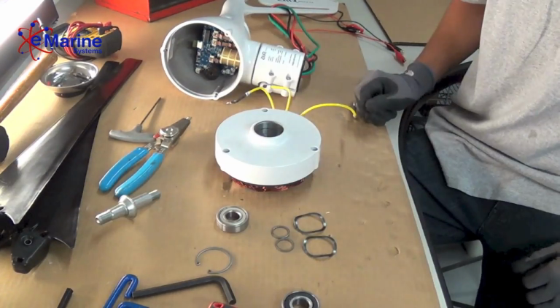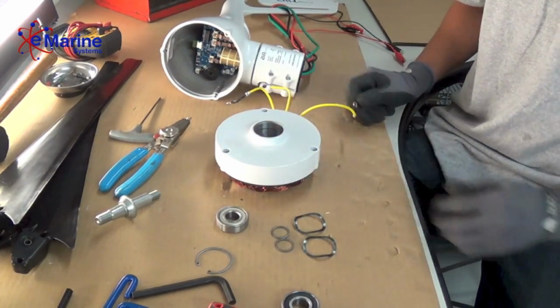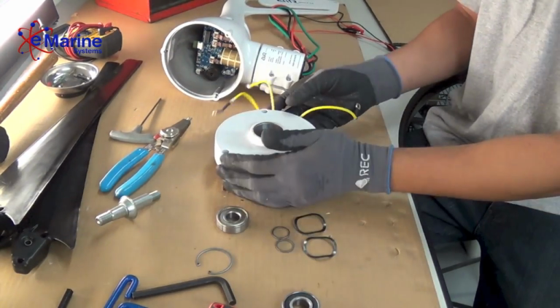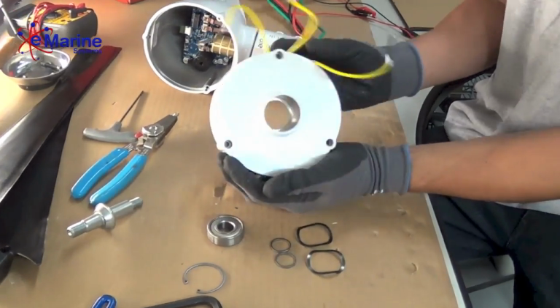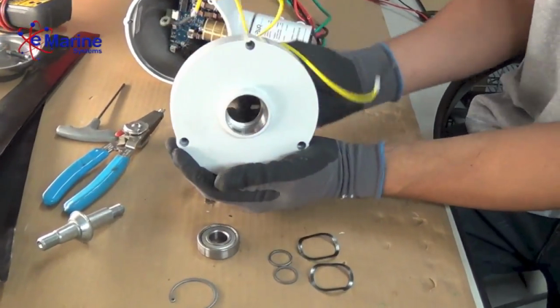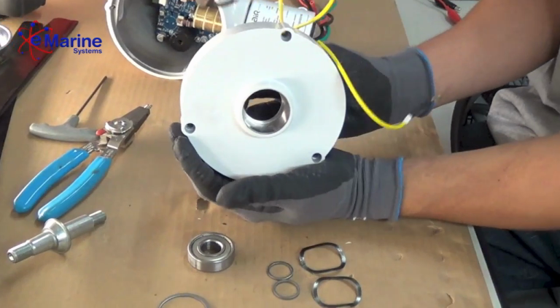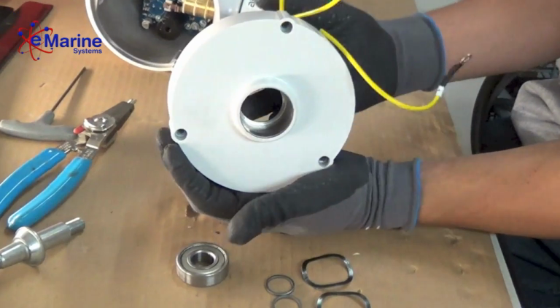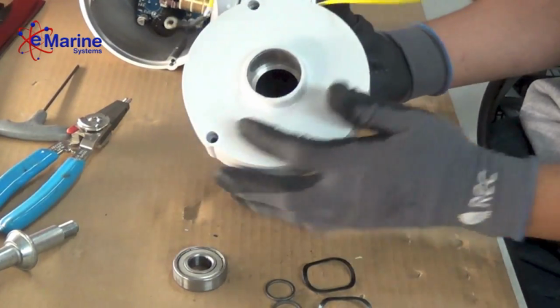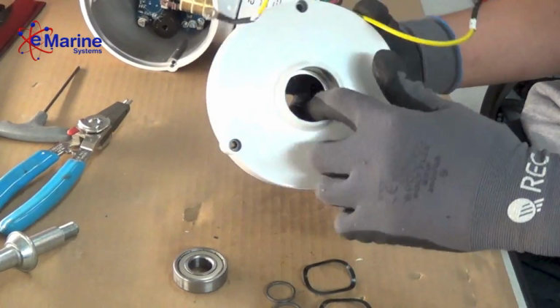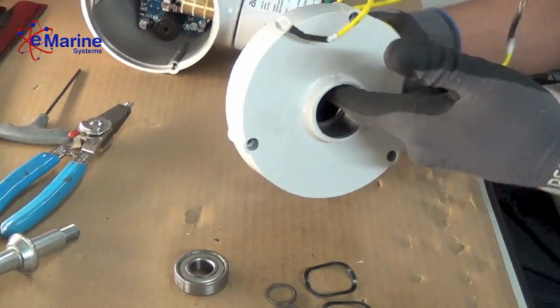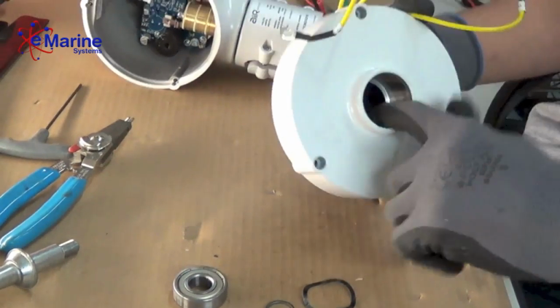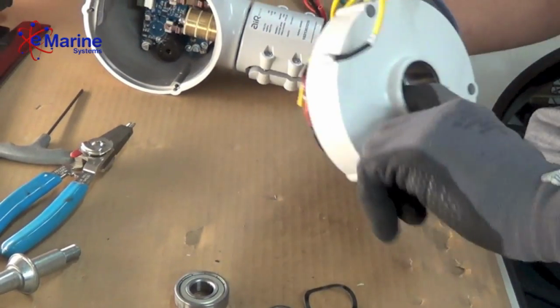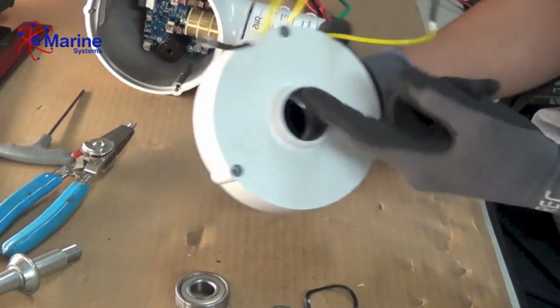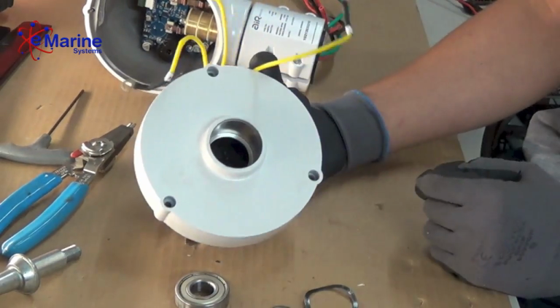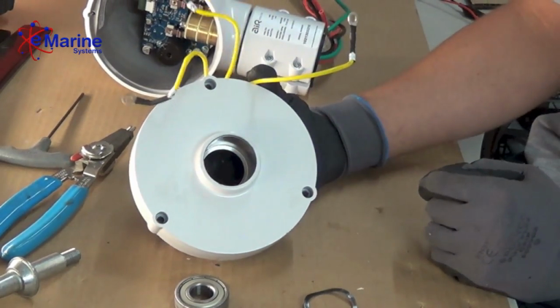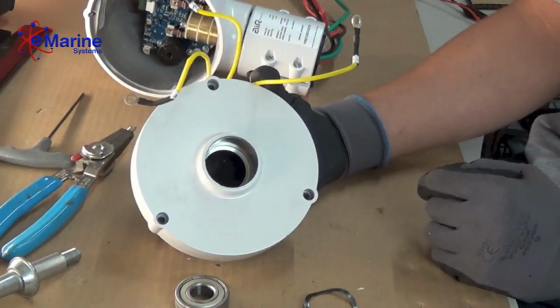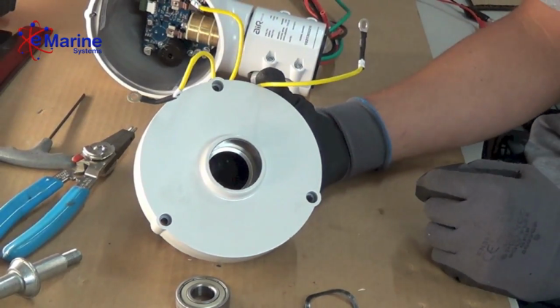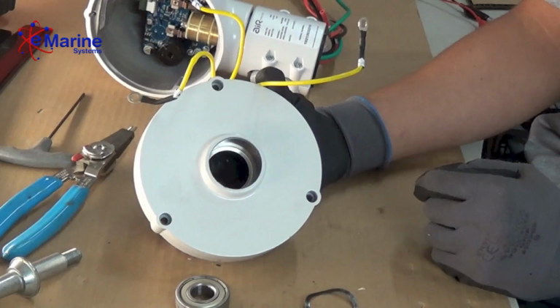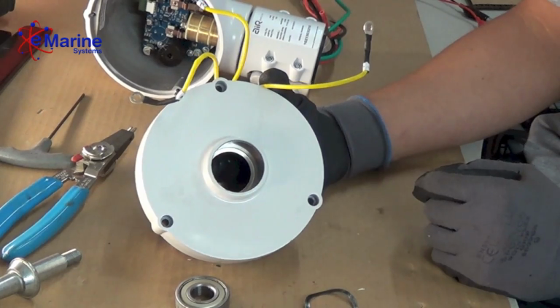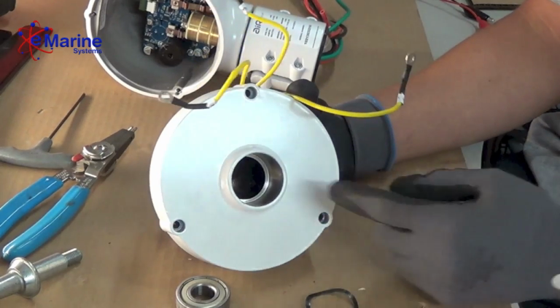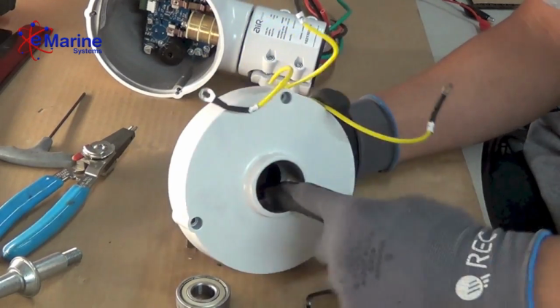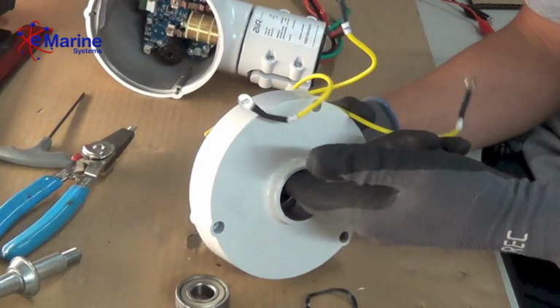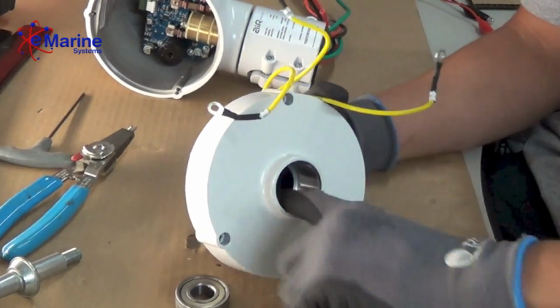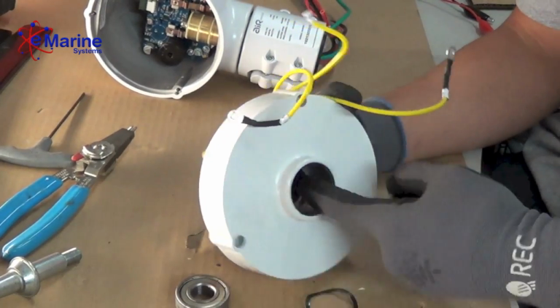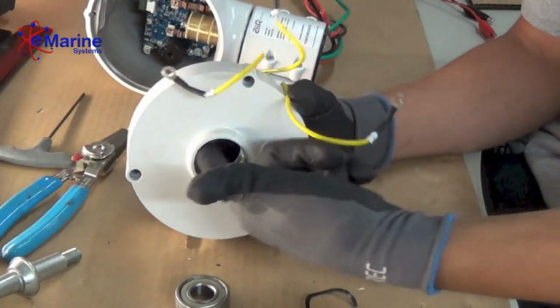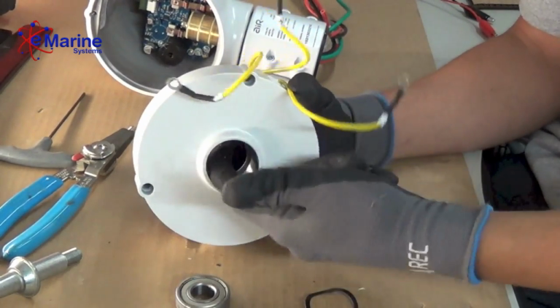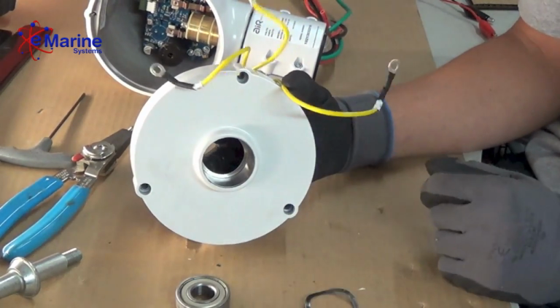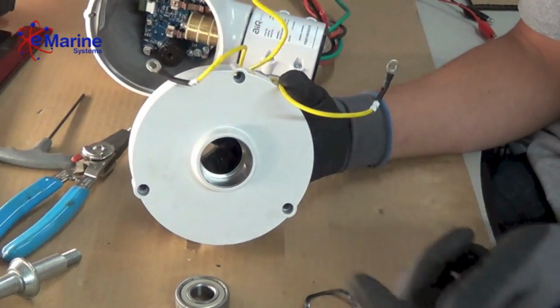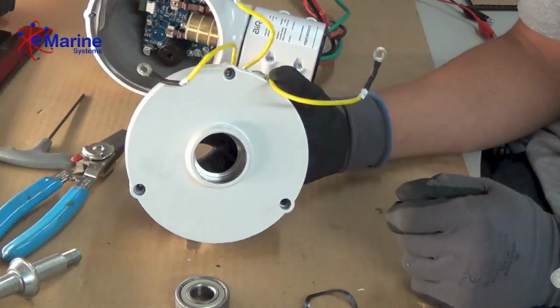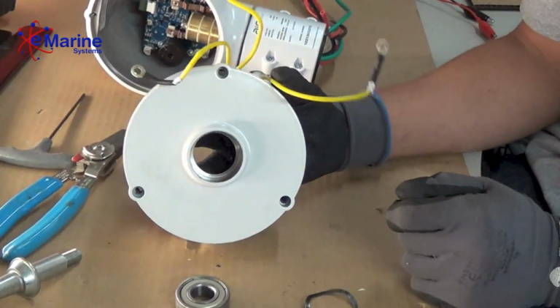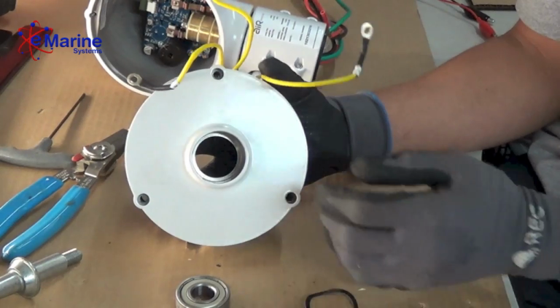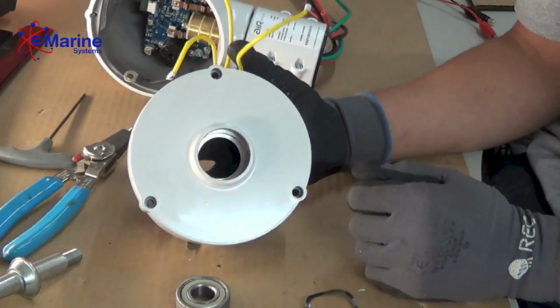Once you have removed the bearings, it's recommended that you take a bit of emery cloth or fine-grit sandpaper to remove the excess corrosion on the inside, so that when you replace the bearings they seat properly.